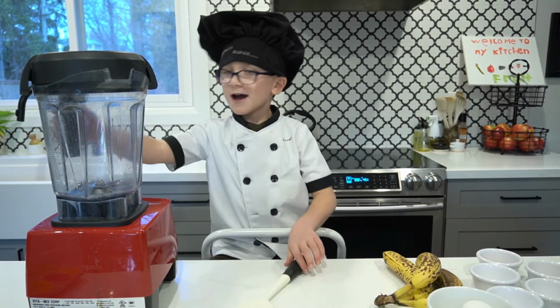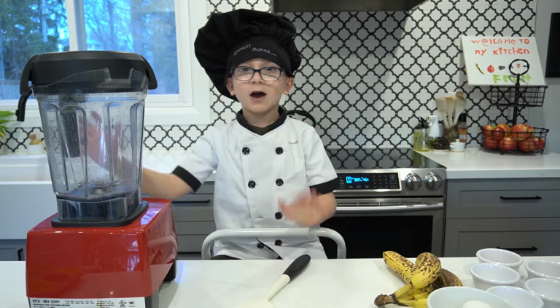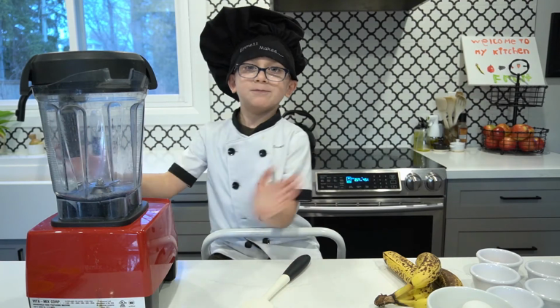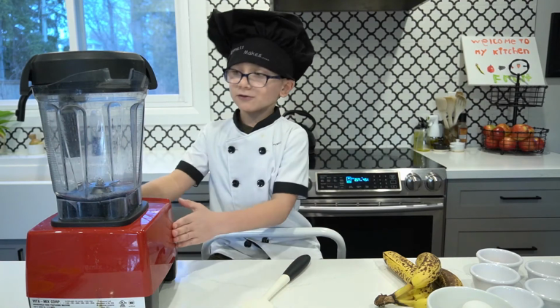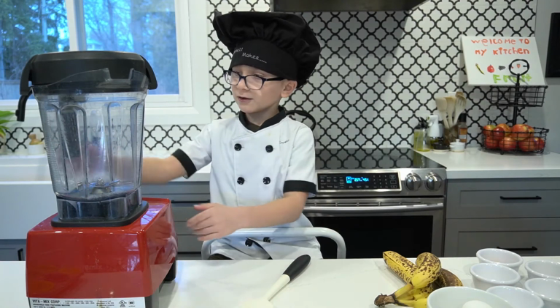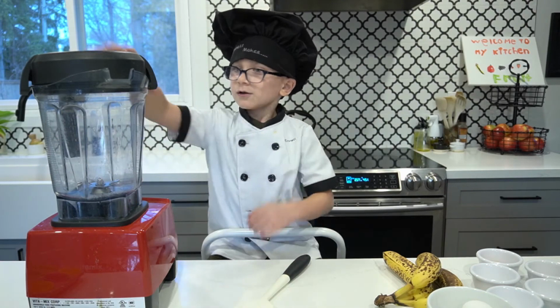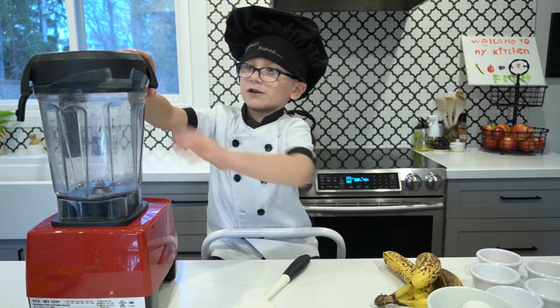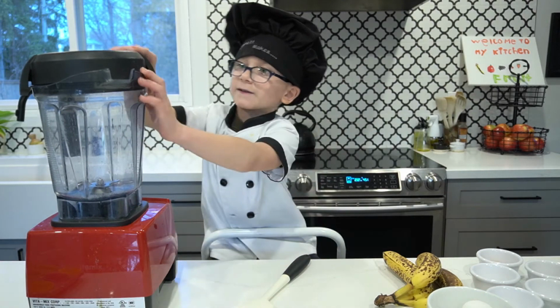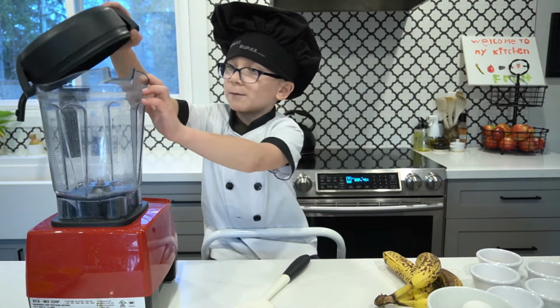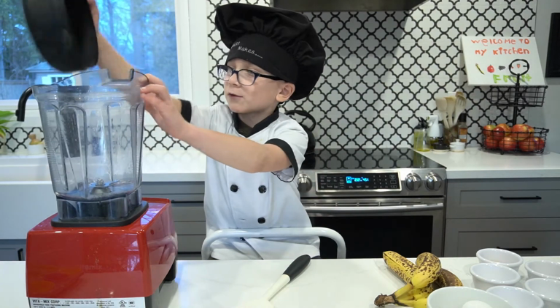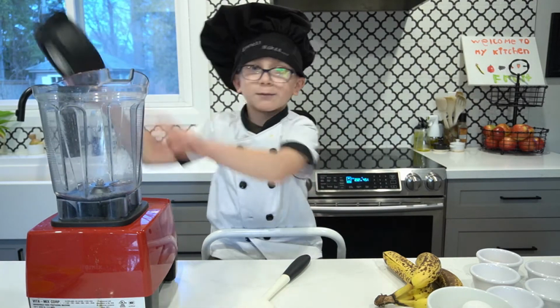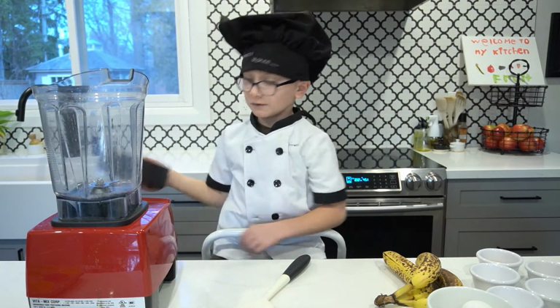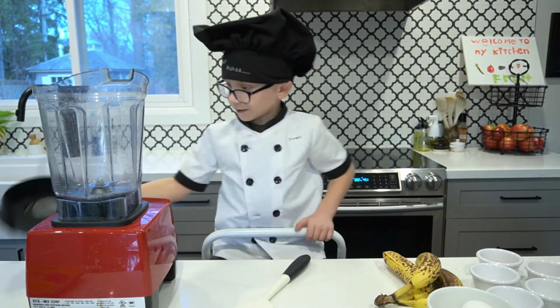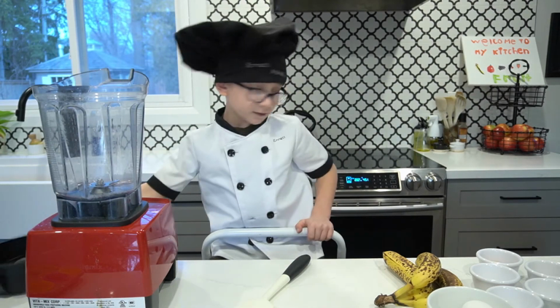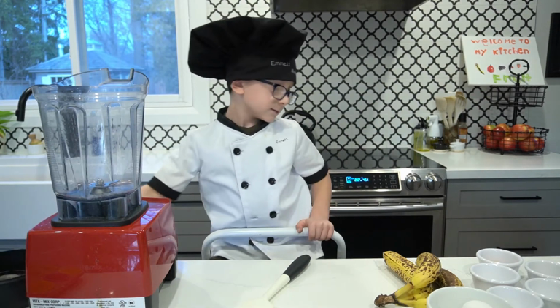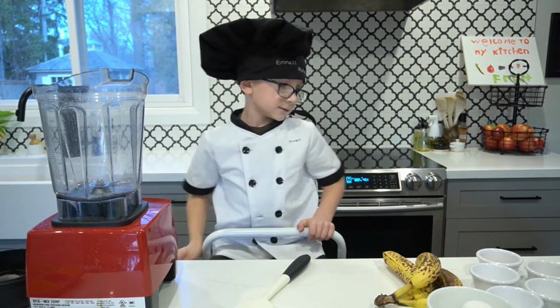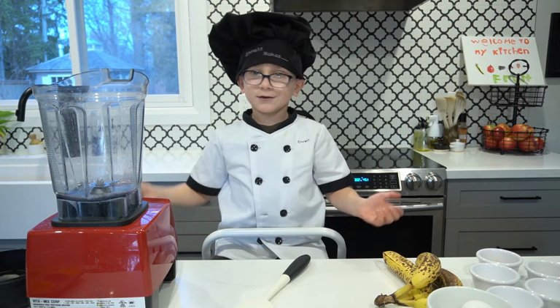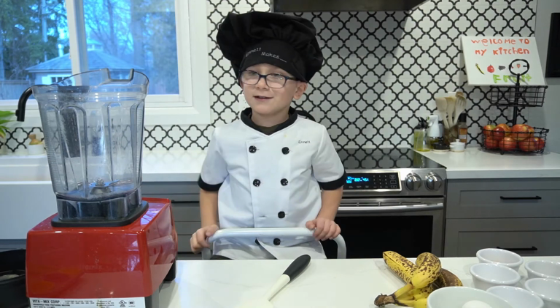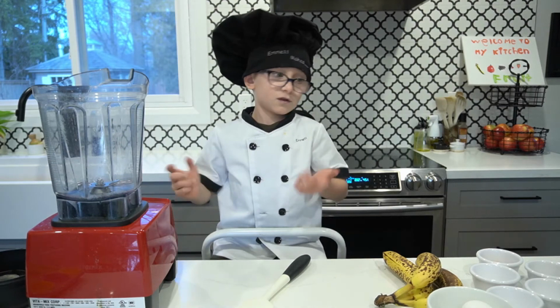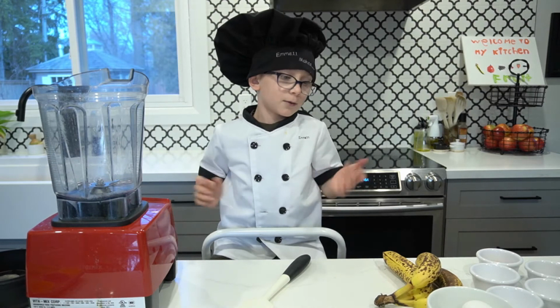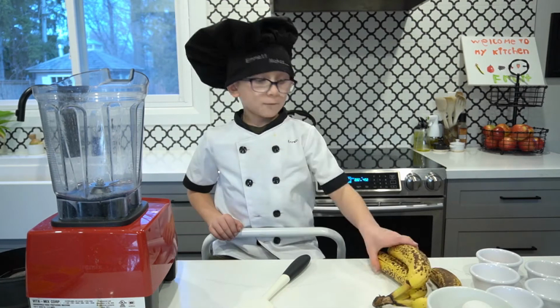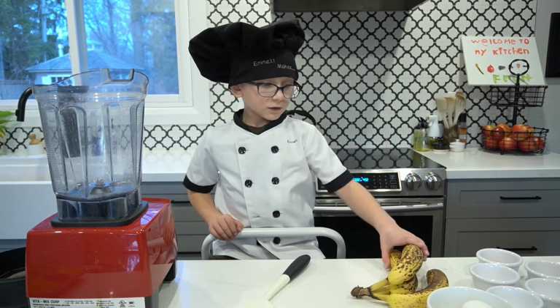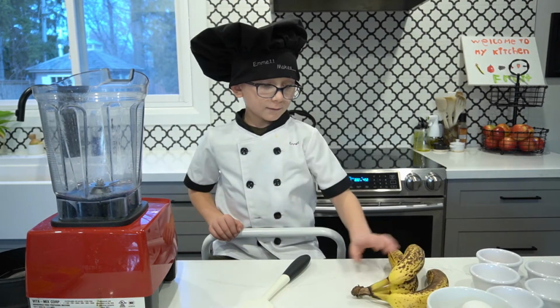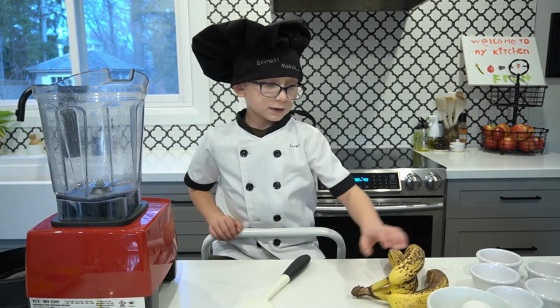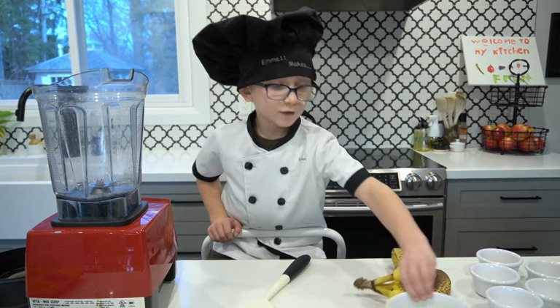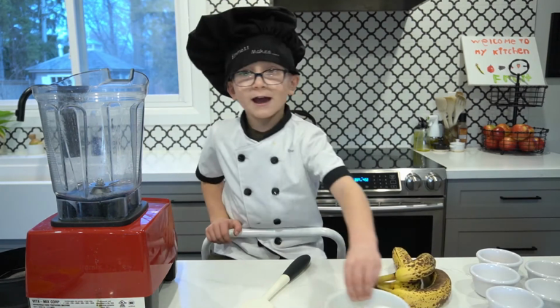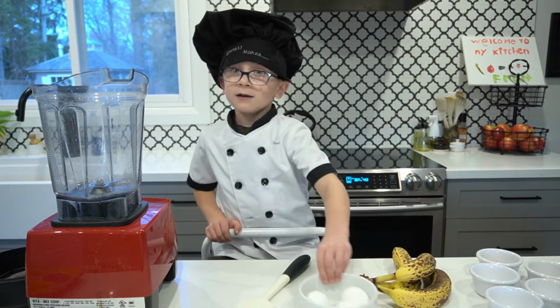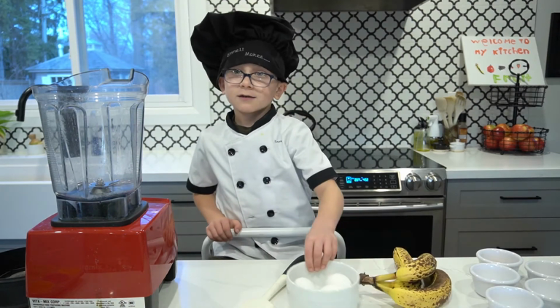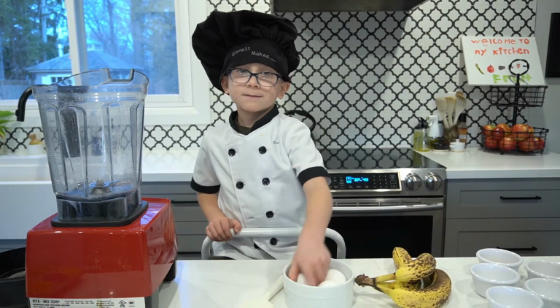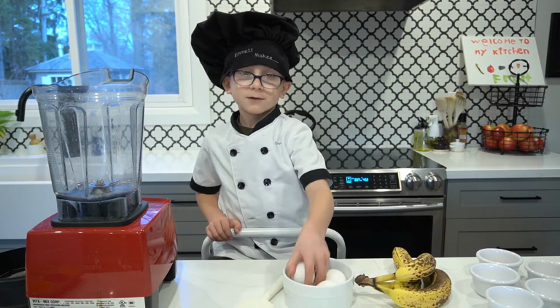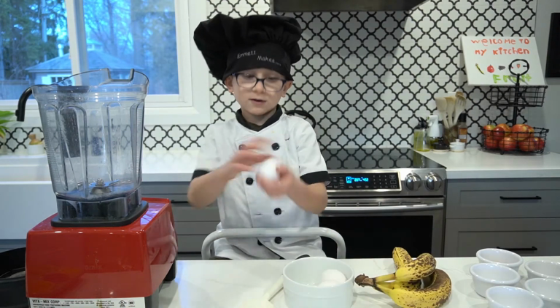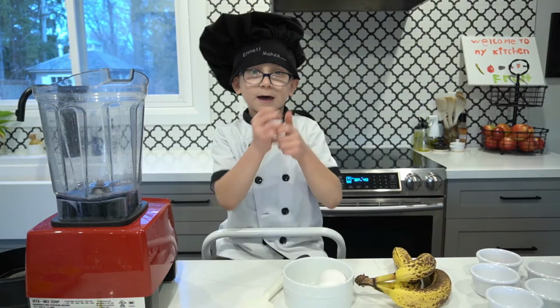I've got a blender here. I'm just going to take the top off so that we can put the ingredients in — I can't put ingredients if there's a top on. First, I've got three eggs. I'm going to crack them.